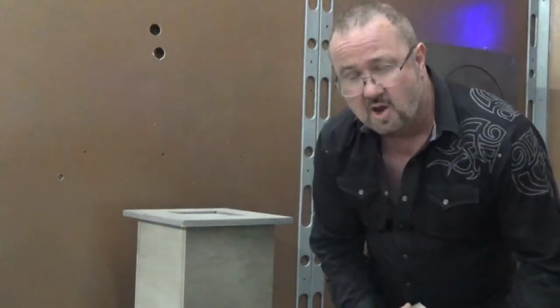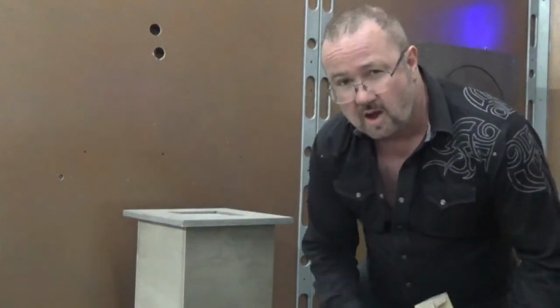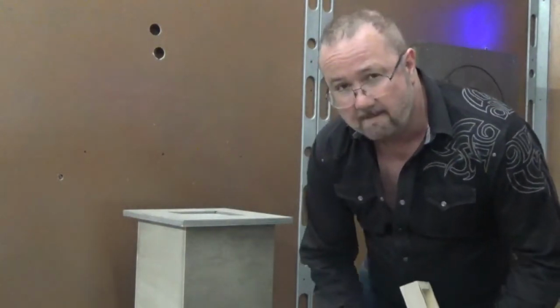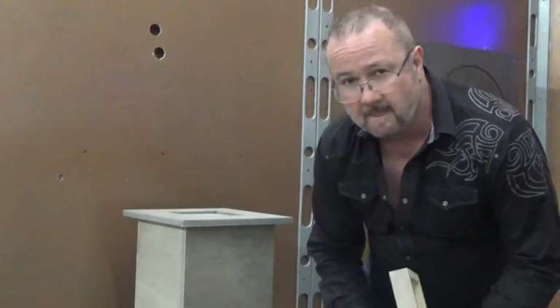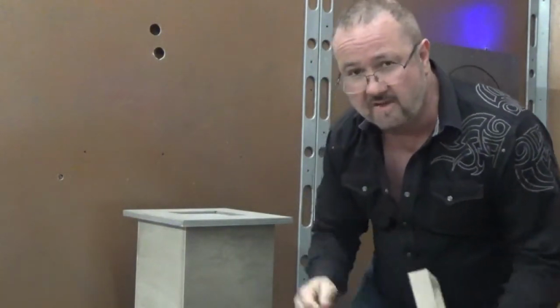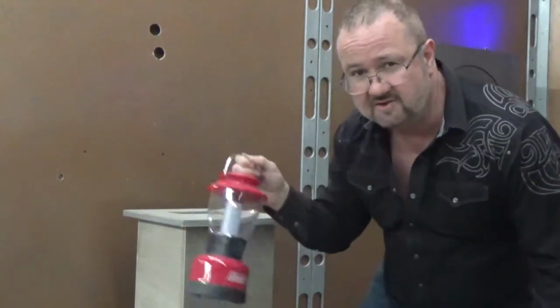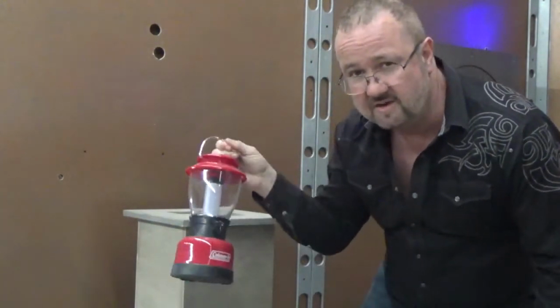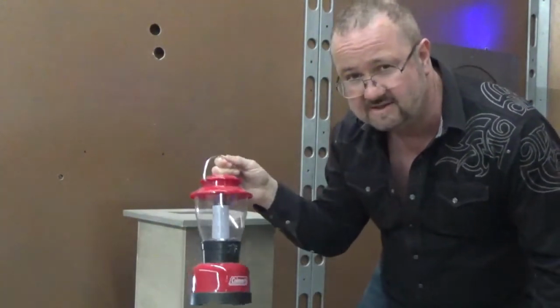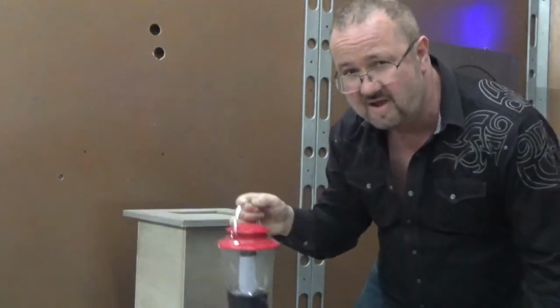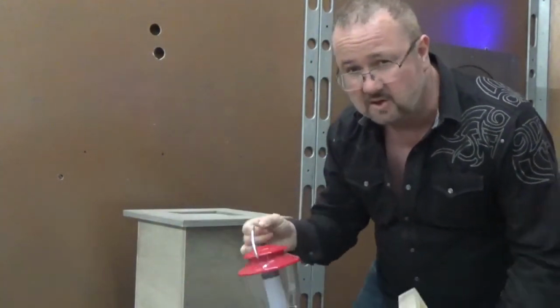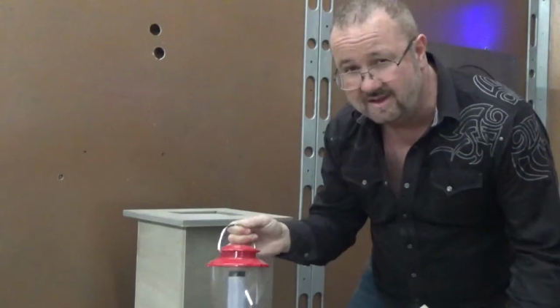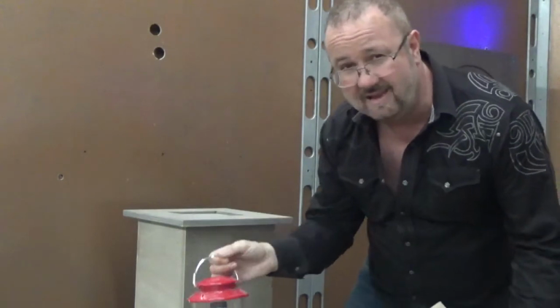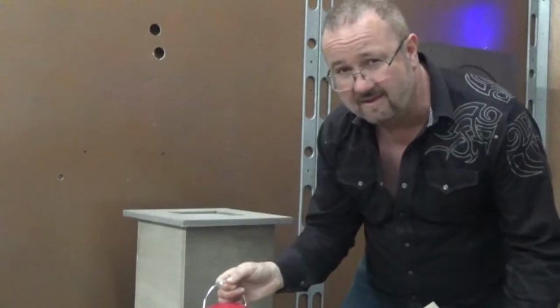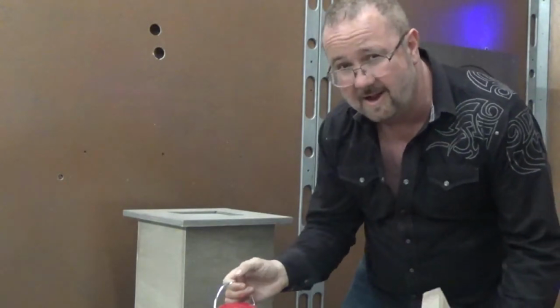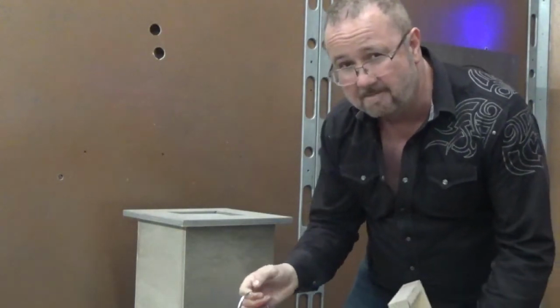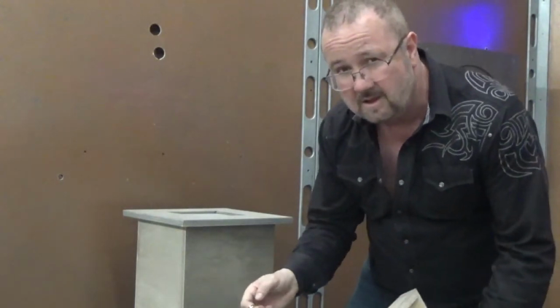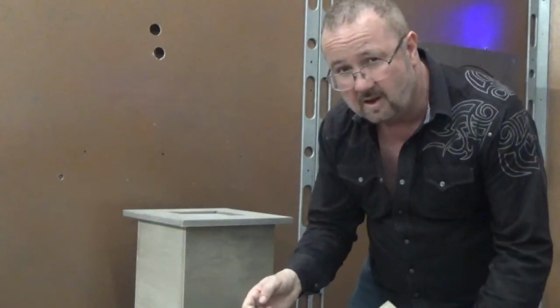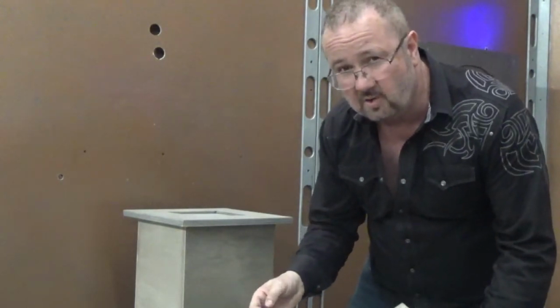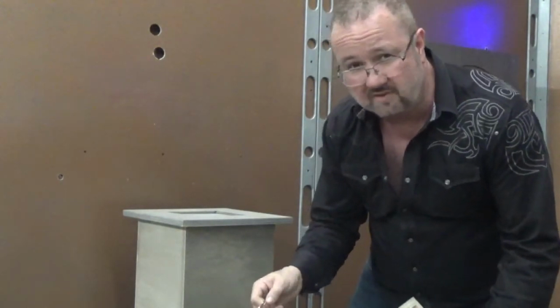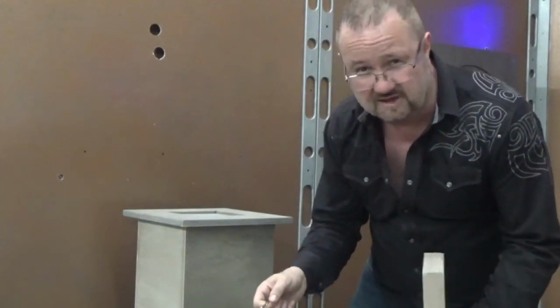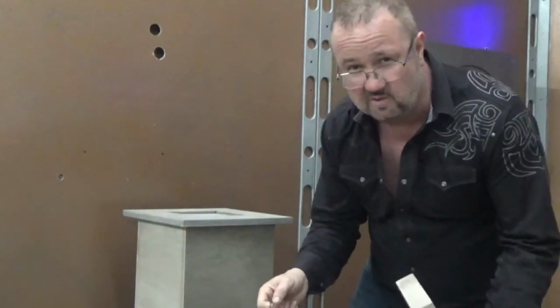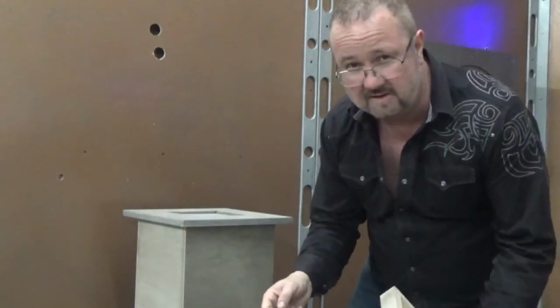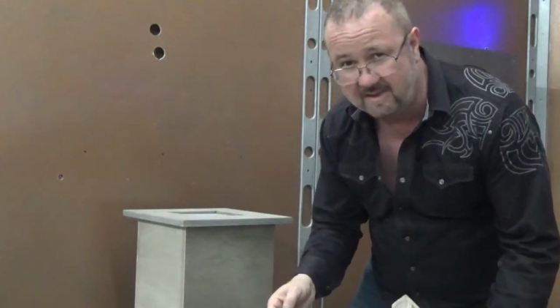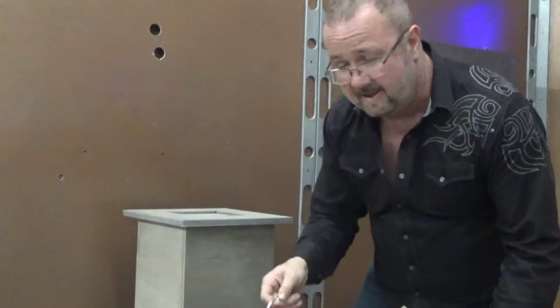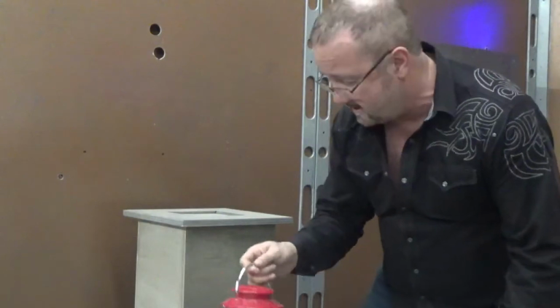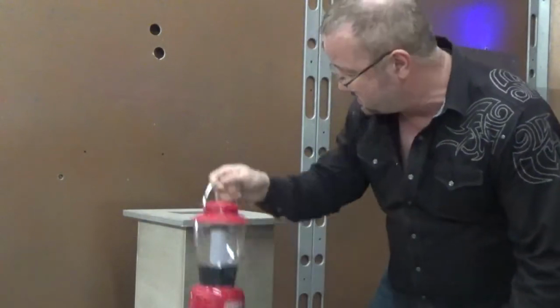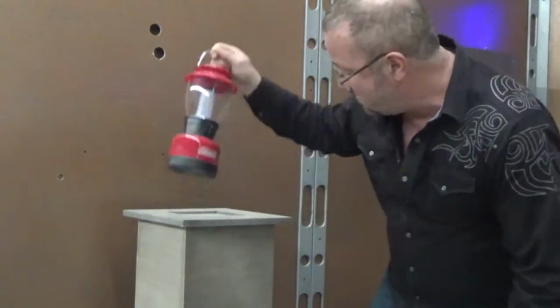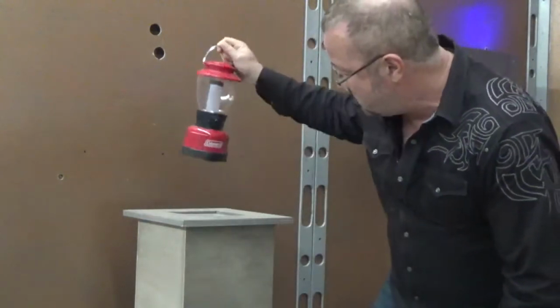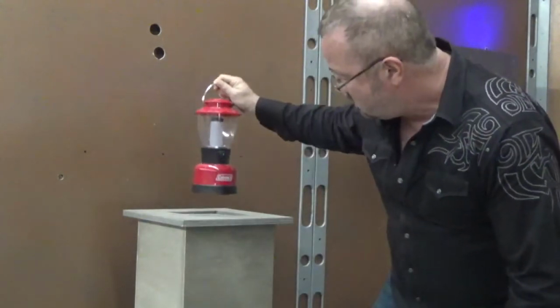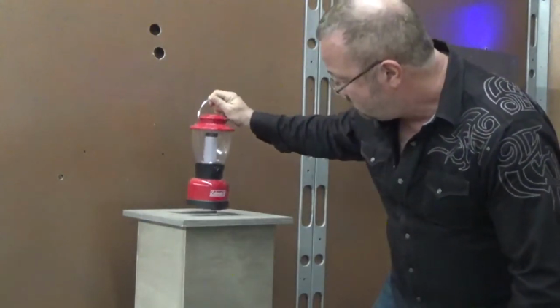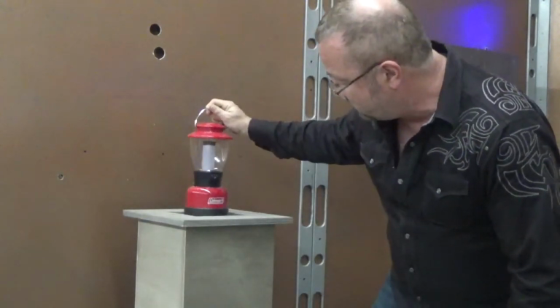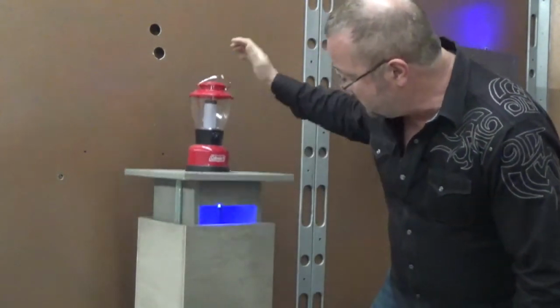We have a lantern here that sets it off. It could be anything — we could make the object anything you want it to be. Put the lantern down.